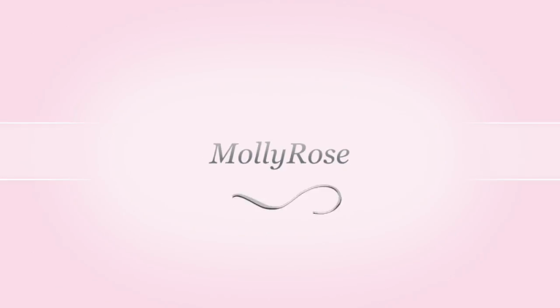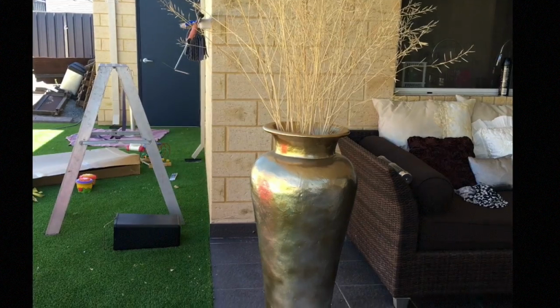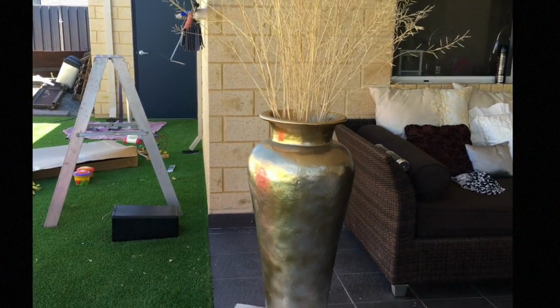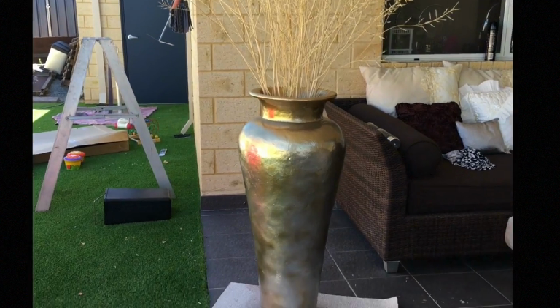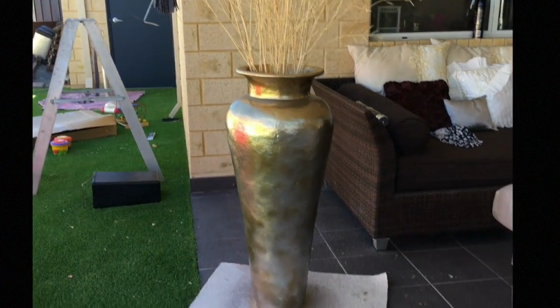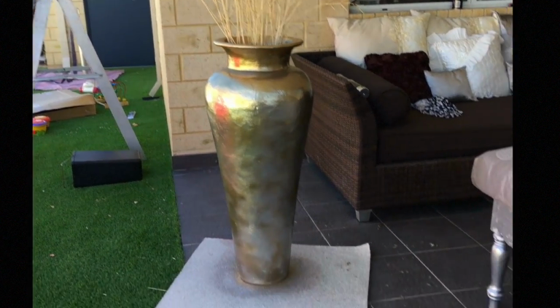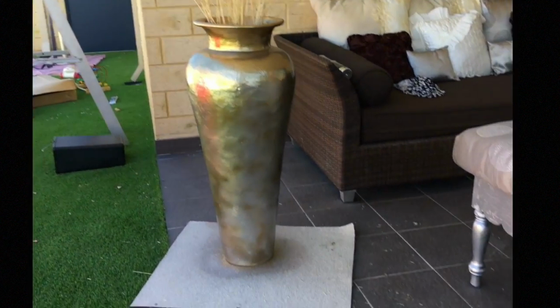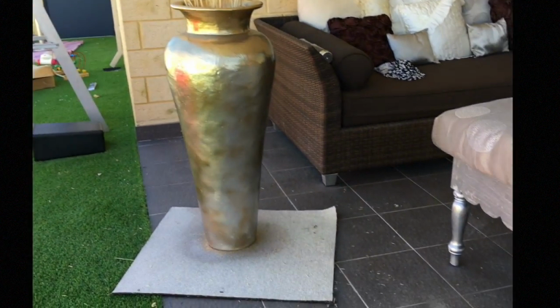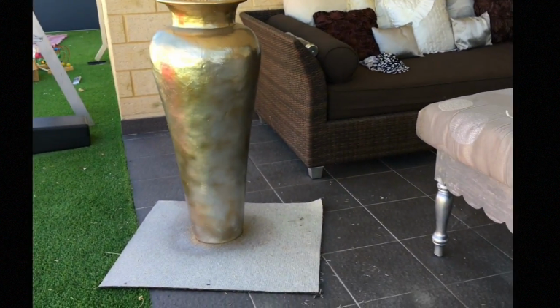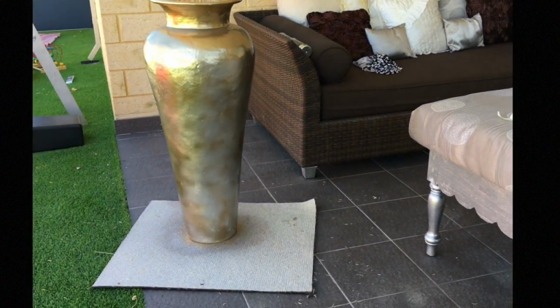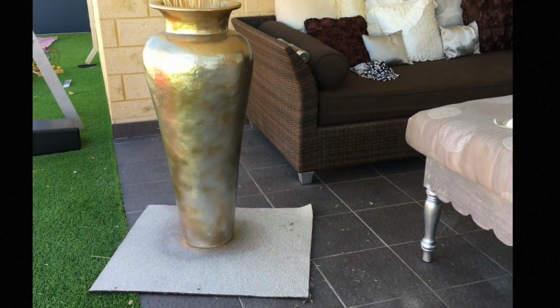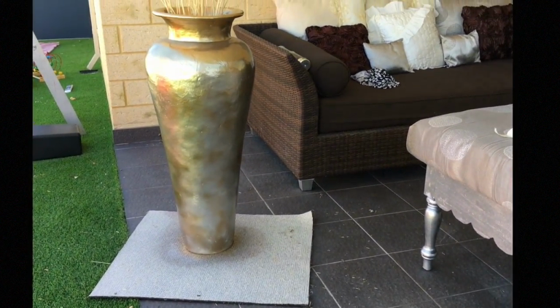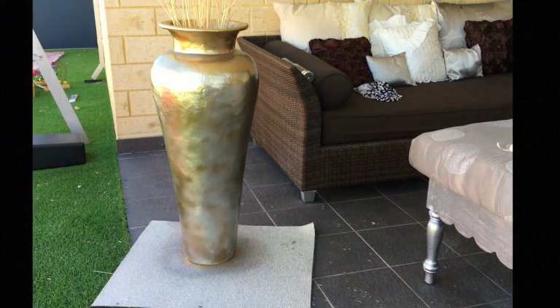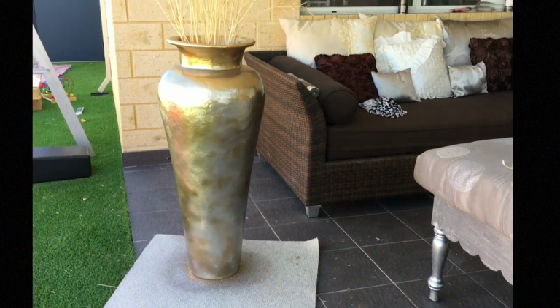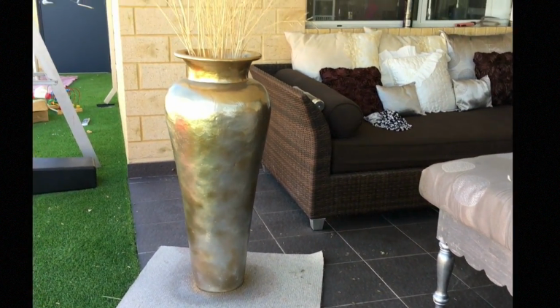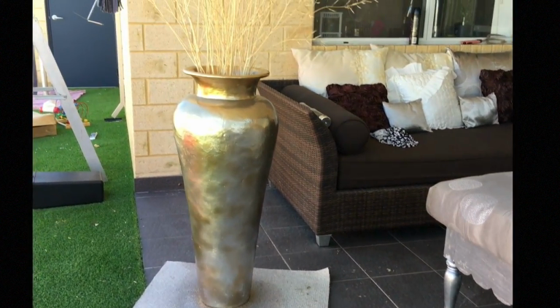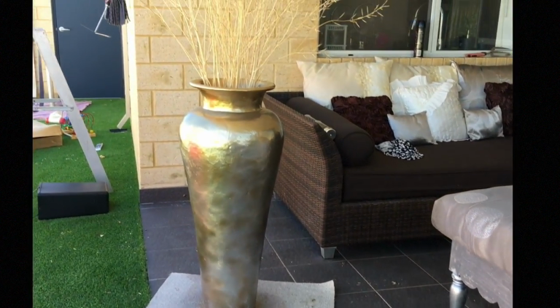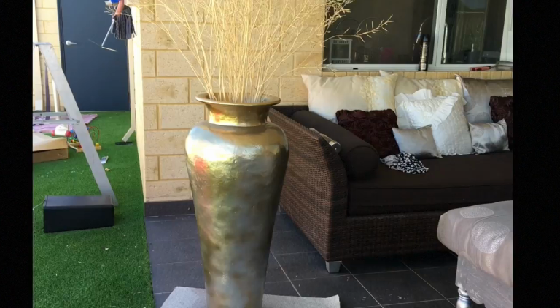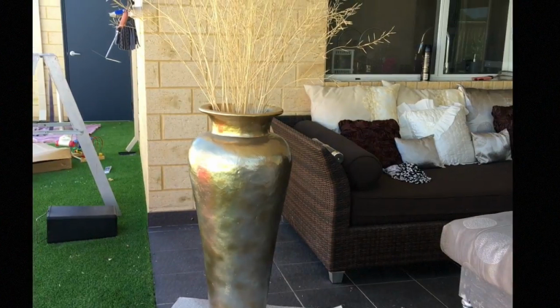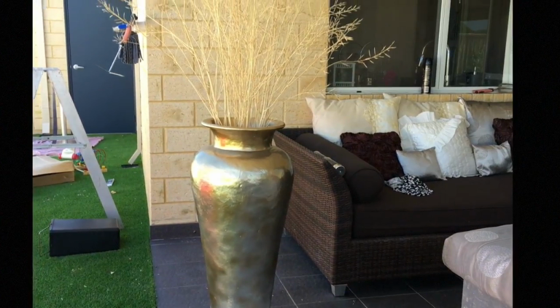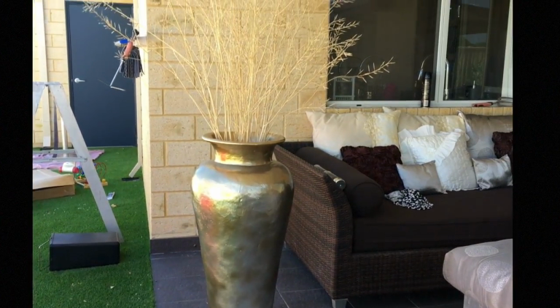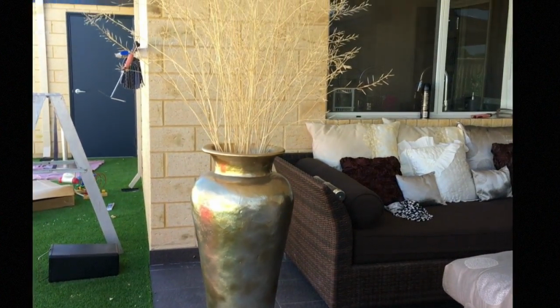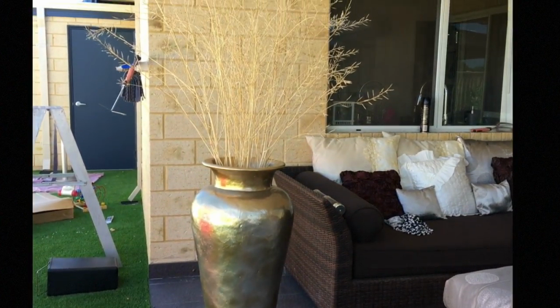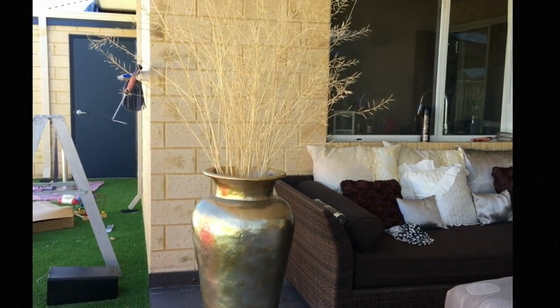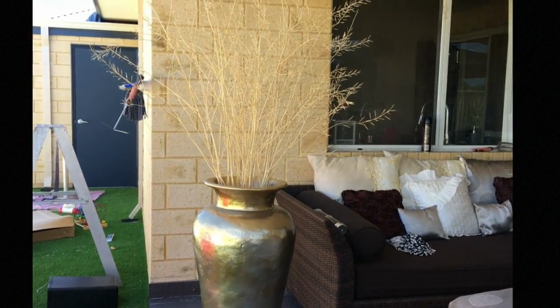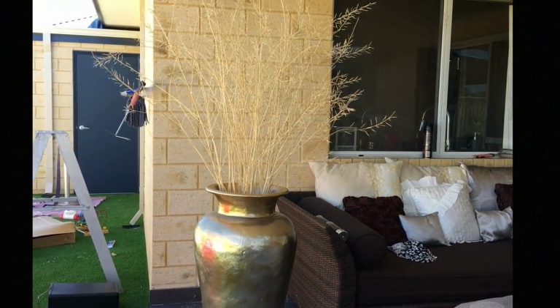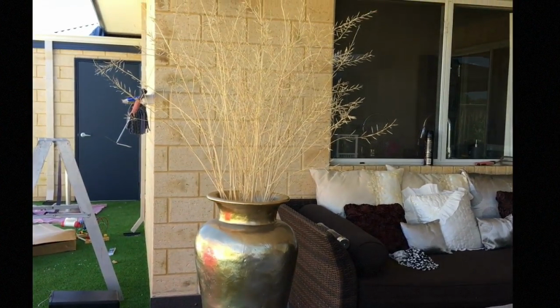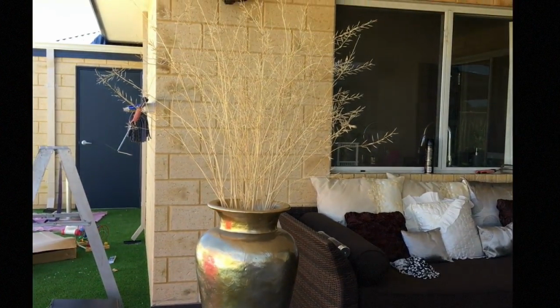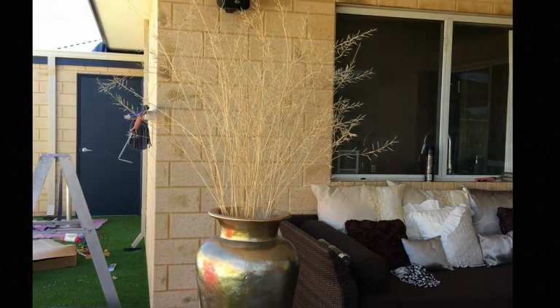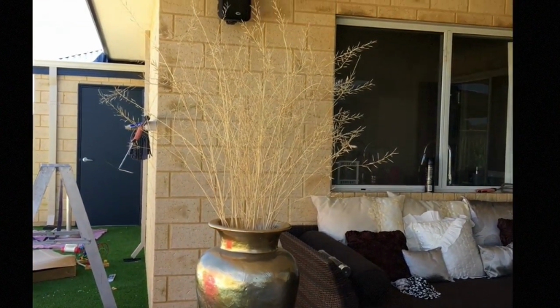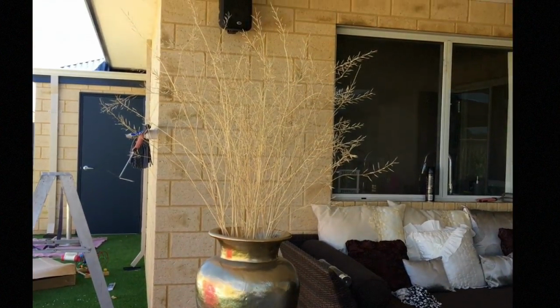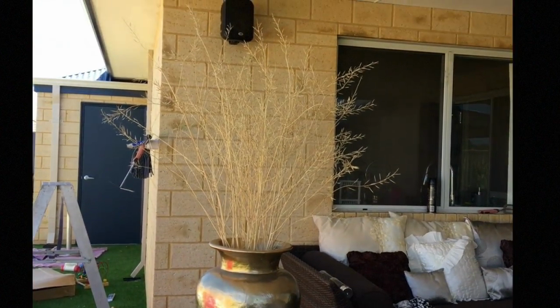Hi guys, today I'm just going to show you how I took this old vase that I had lying around and gave it new life, honey. Wait and see. Stay tuned.